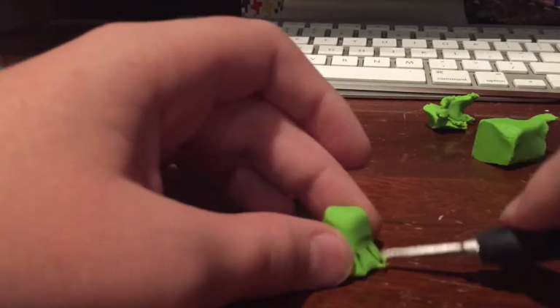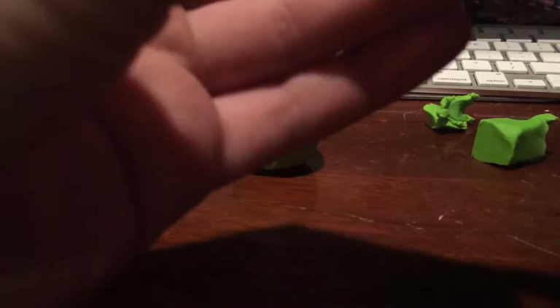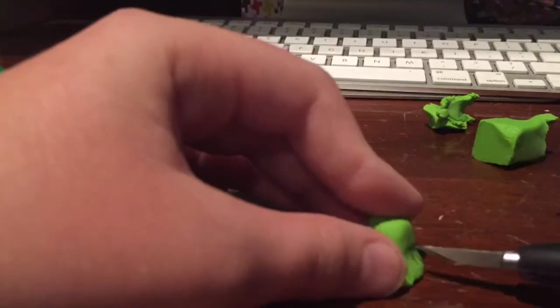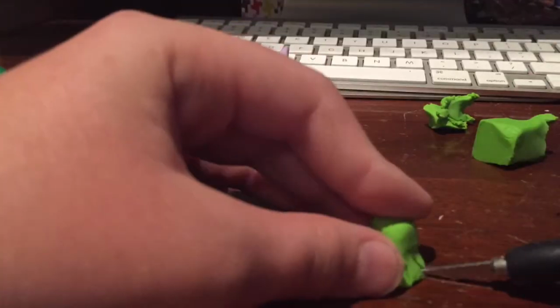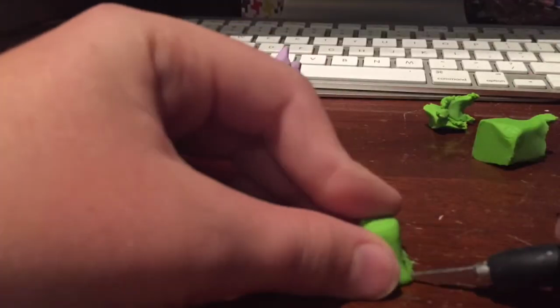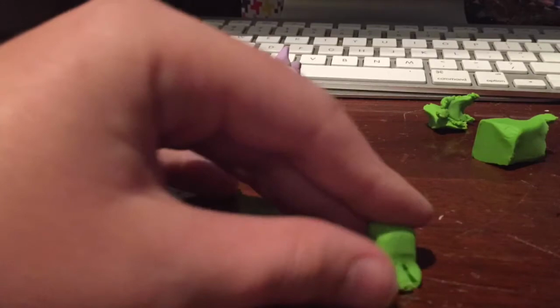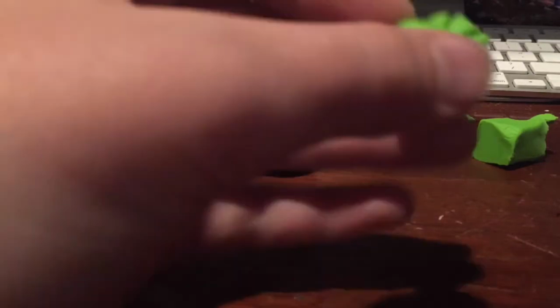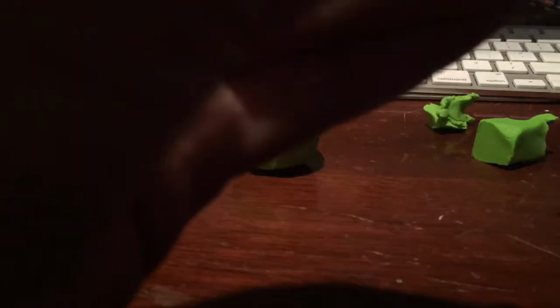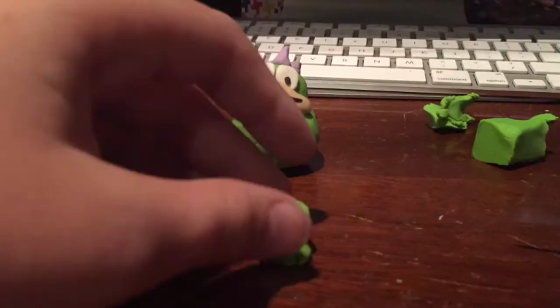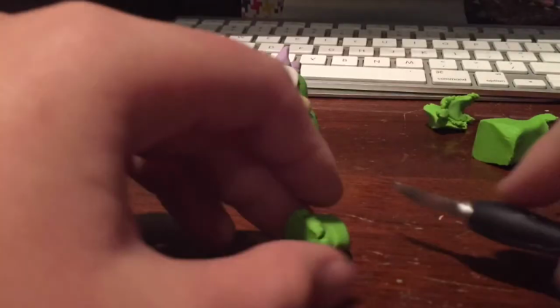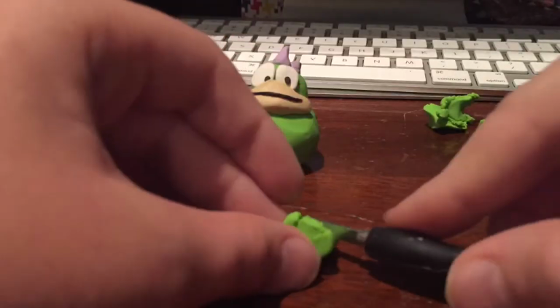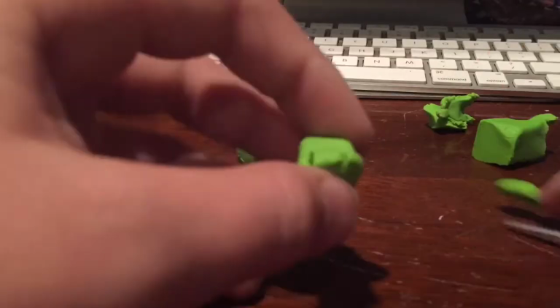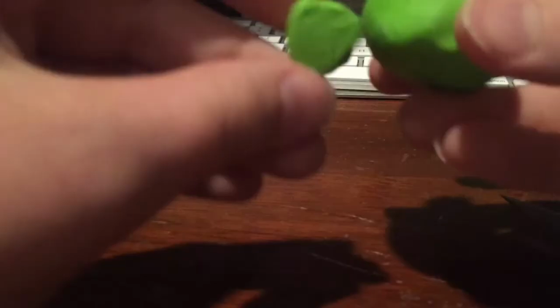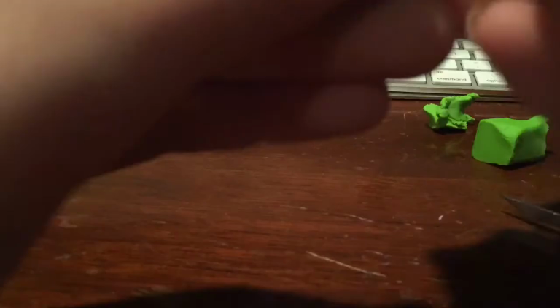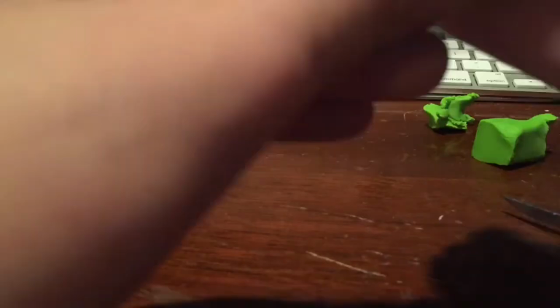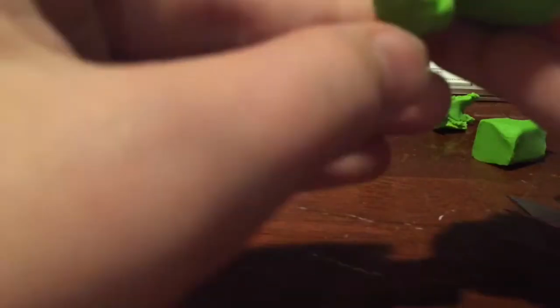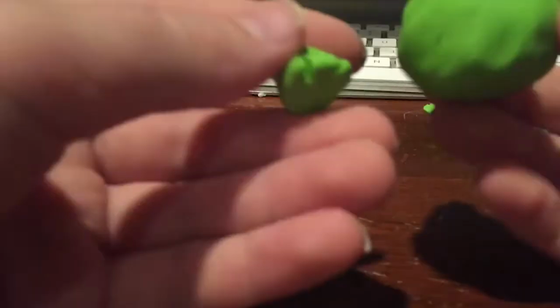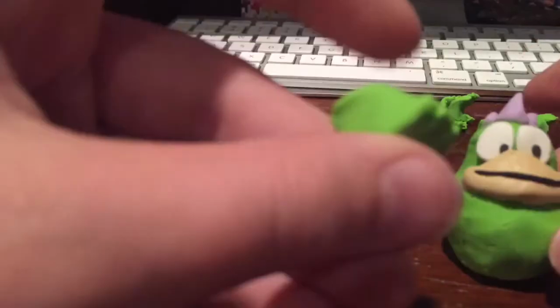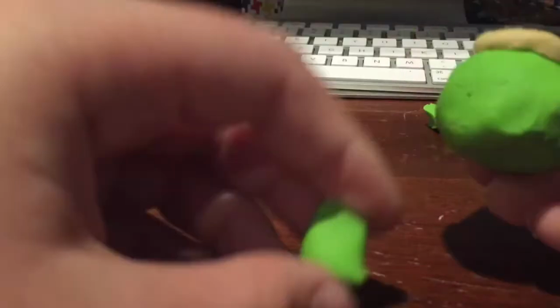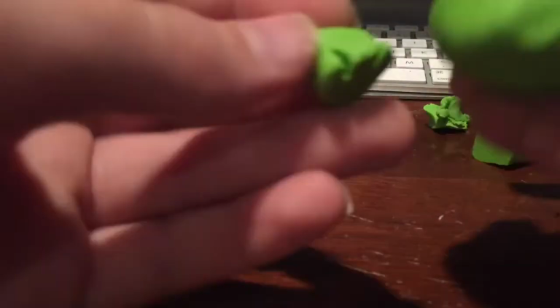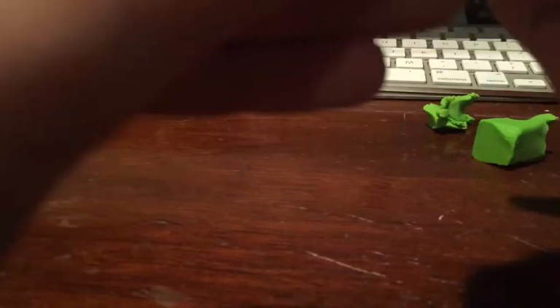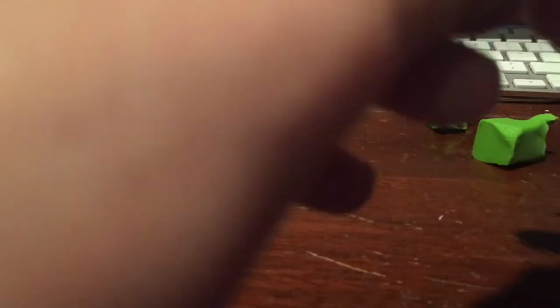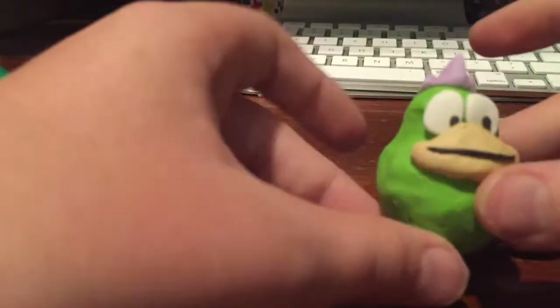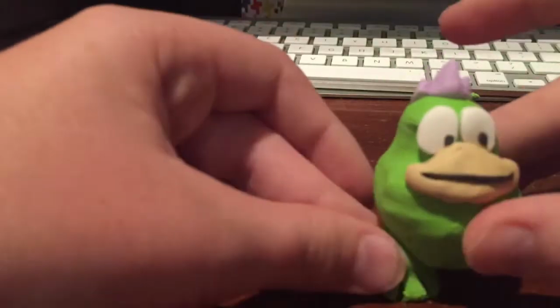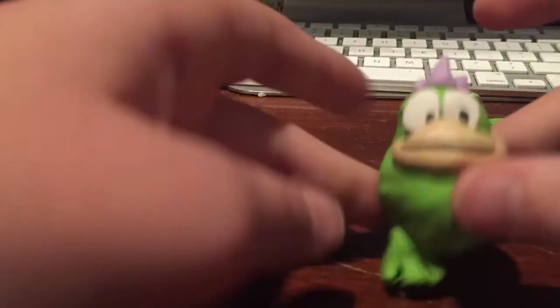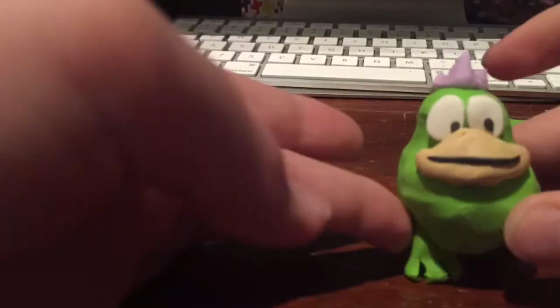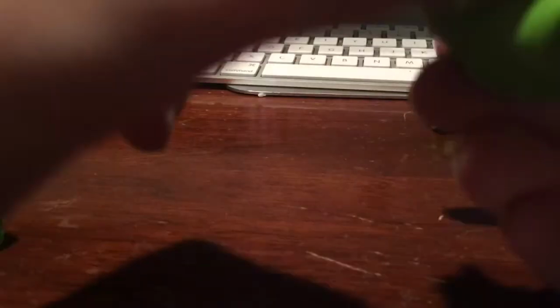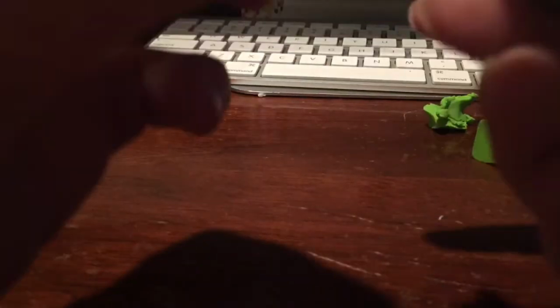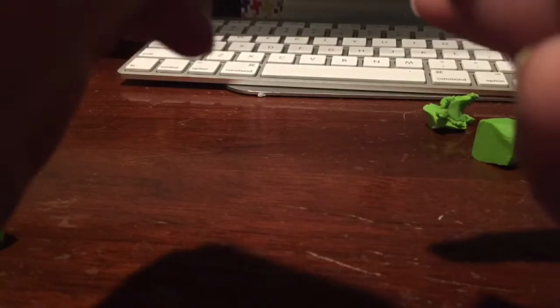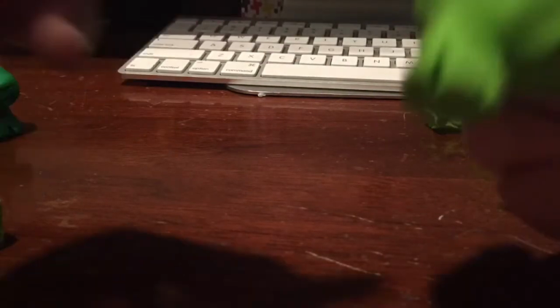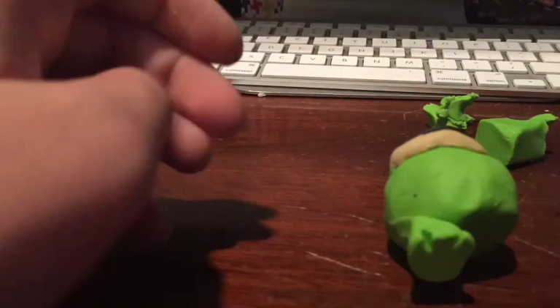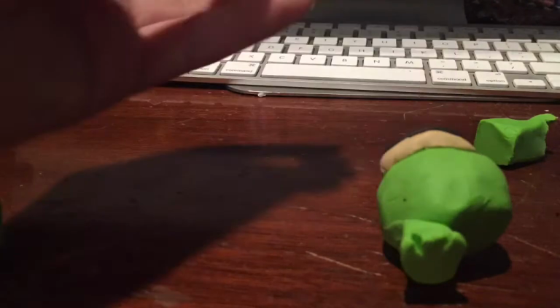I did notice that I didn't have a lot of green clay and I was worried I wouldn't have enough. But I still have some left over after this. I'm just creating the feet right now.